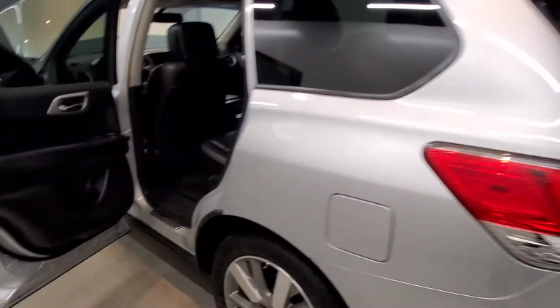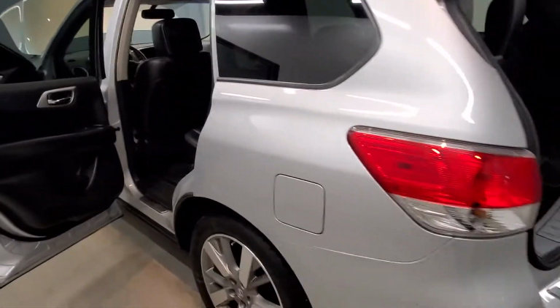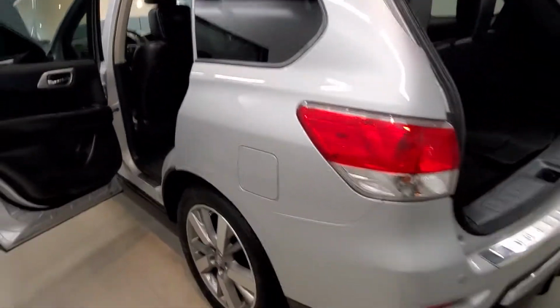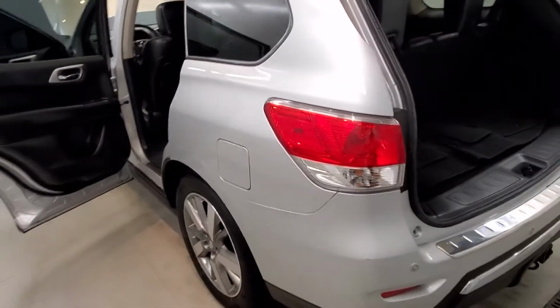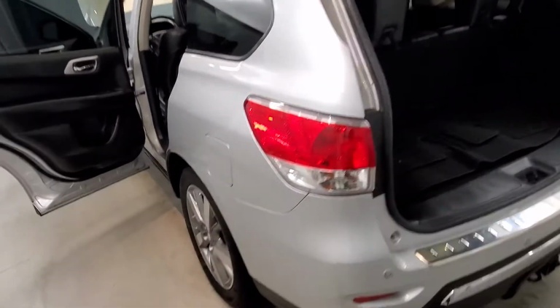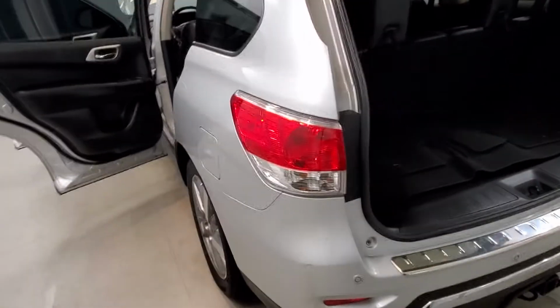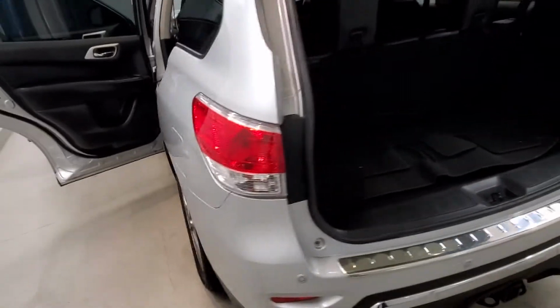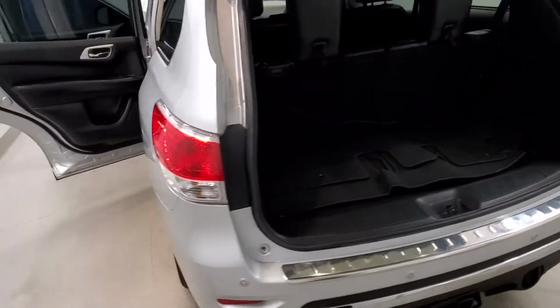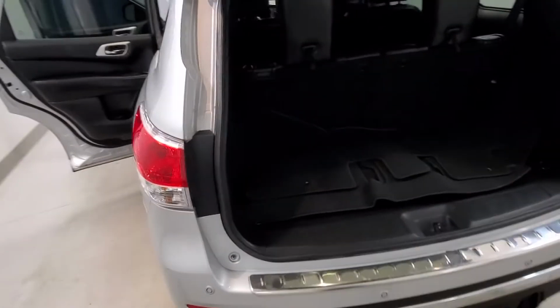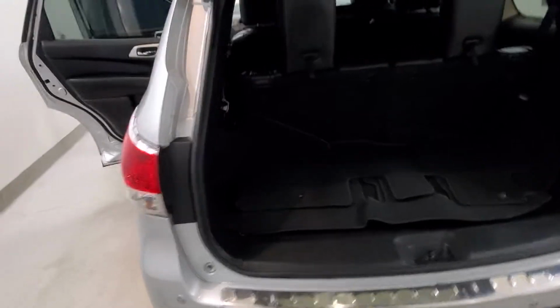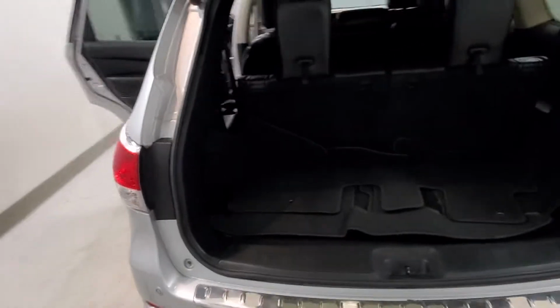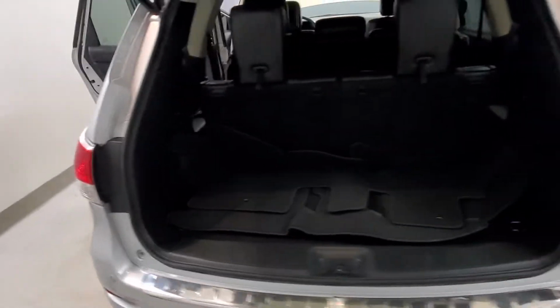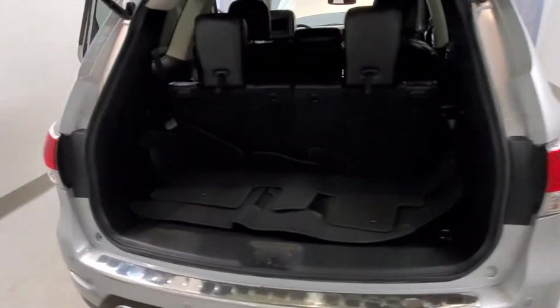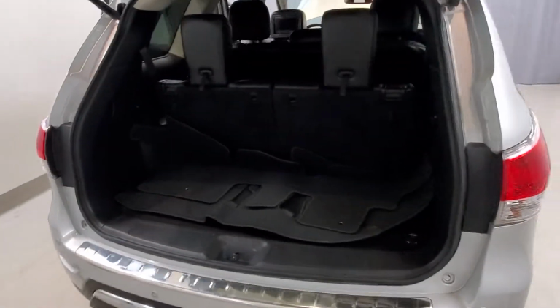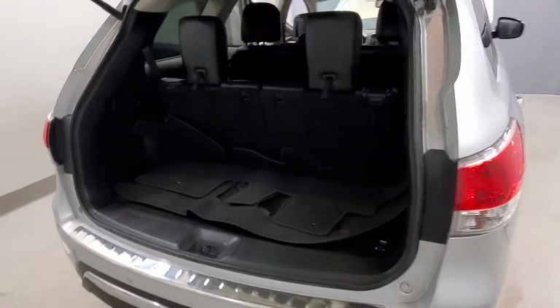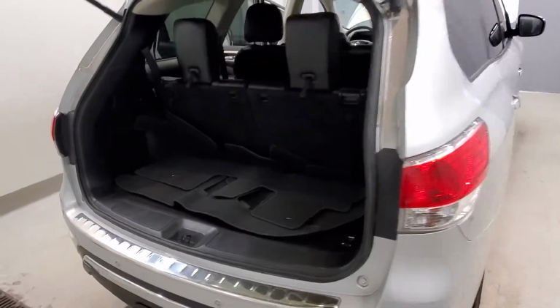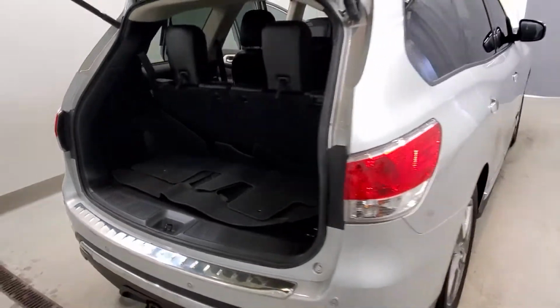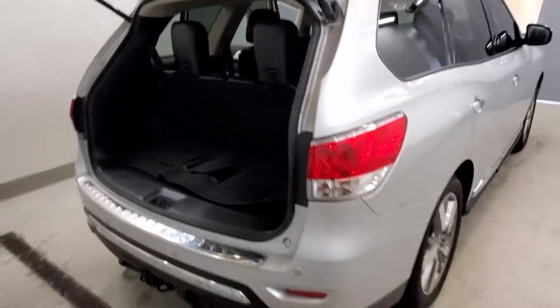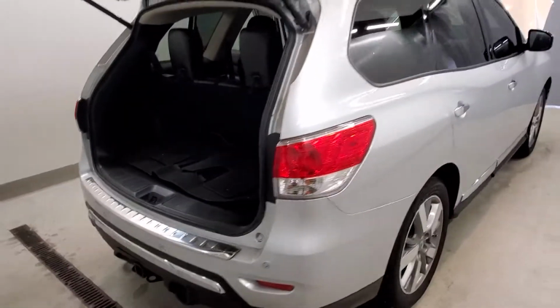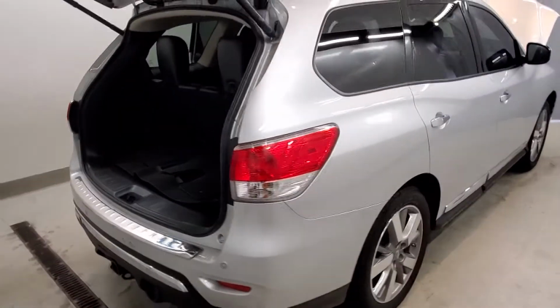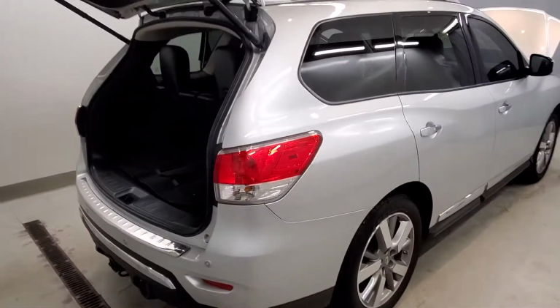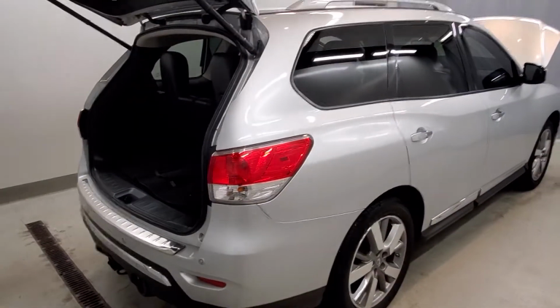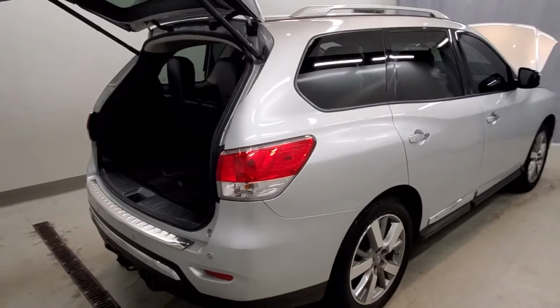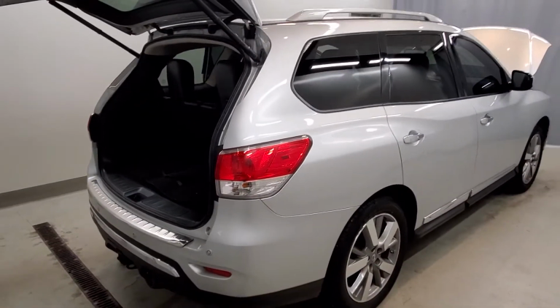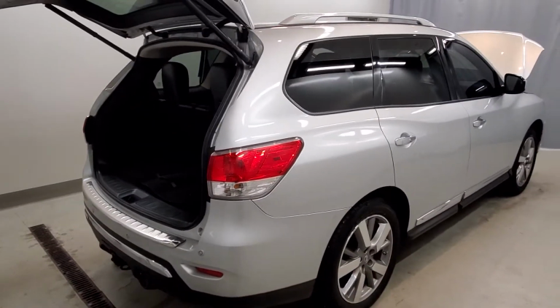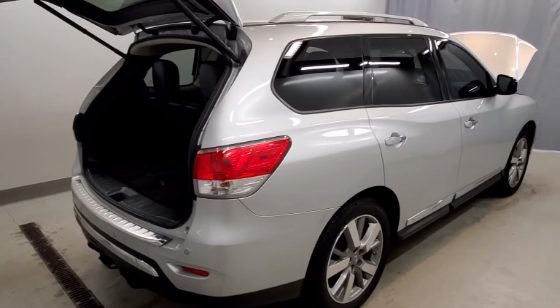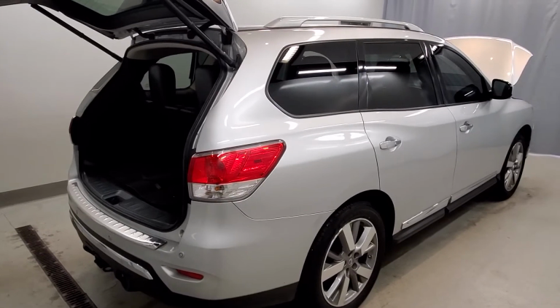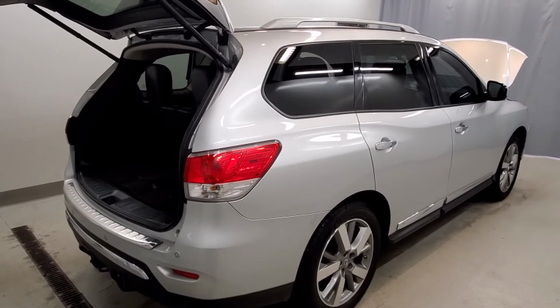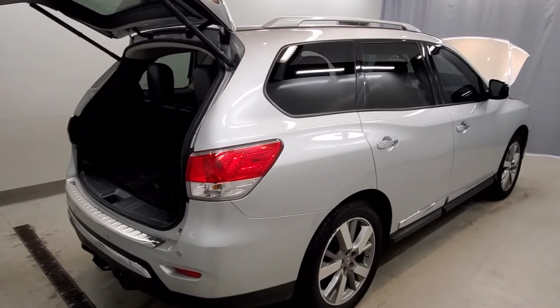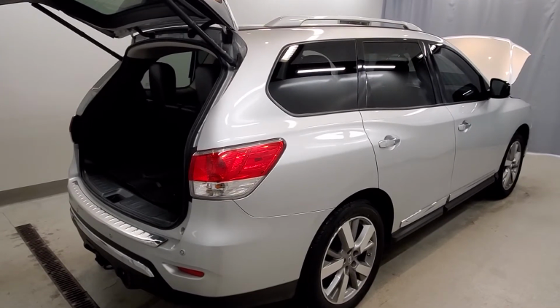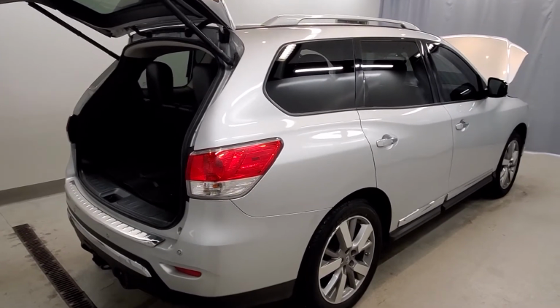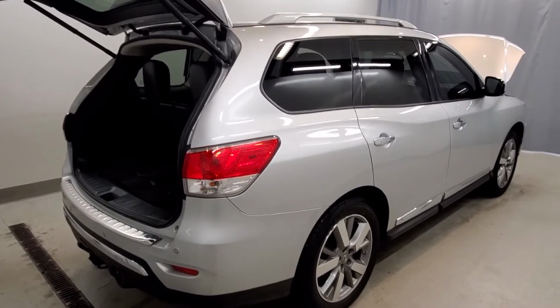Also includes power liftgate, front fog lights, automatic headlights, body color bumpers, body color side moldings with heated door mirrors, power door mirrors, and roof rack with spoiler and rear window wiper.